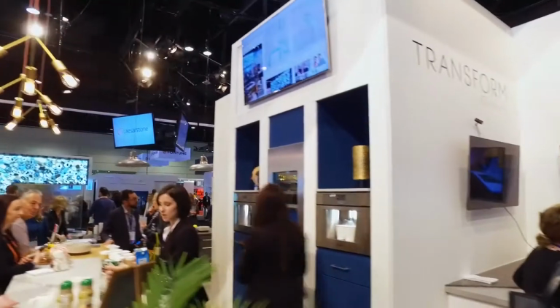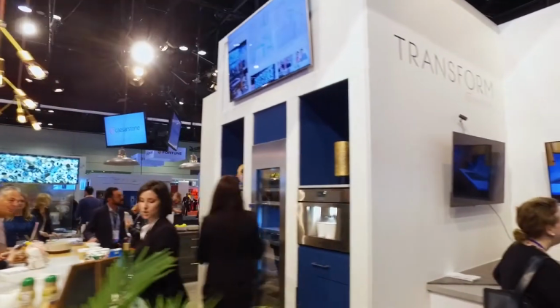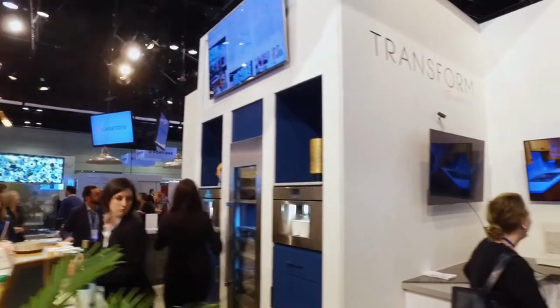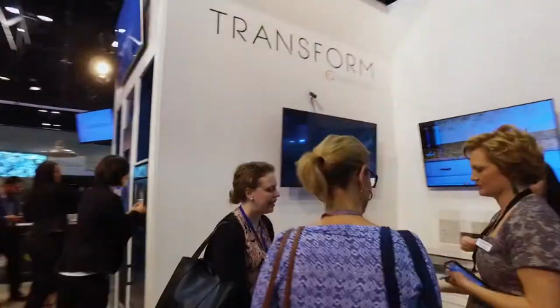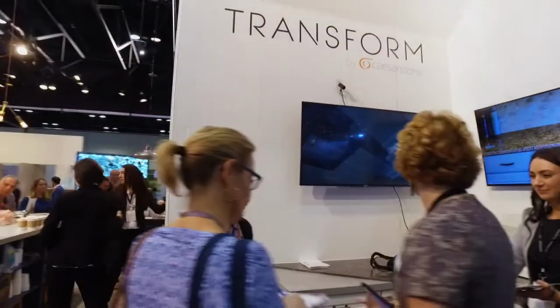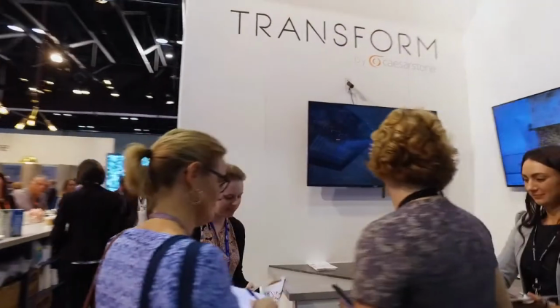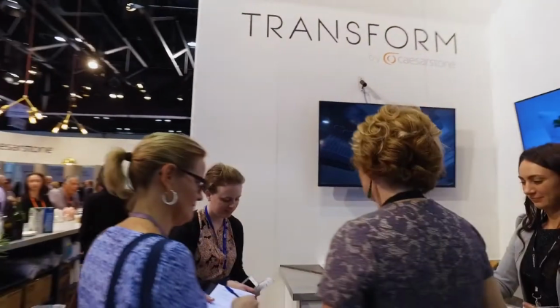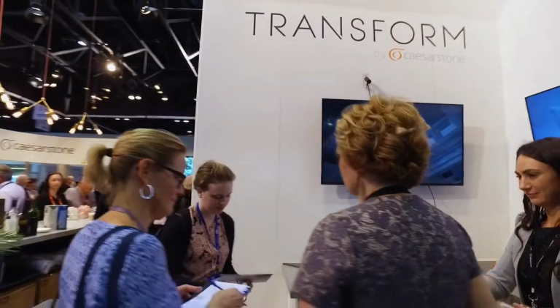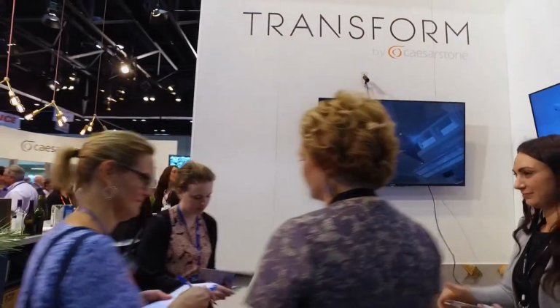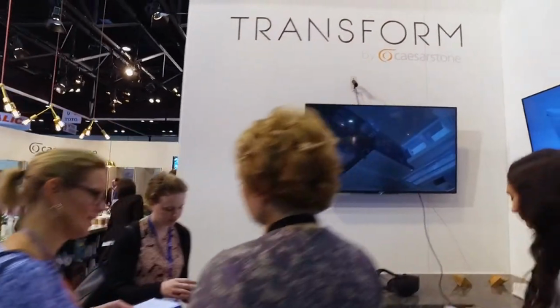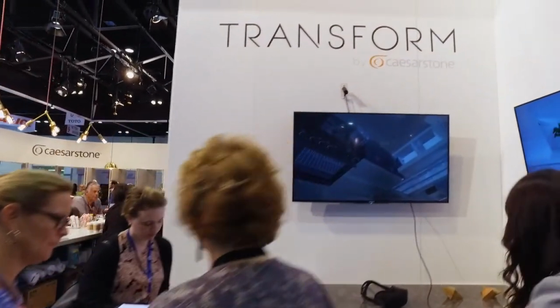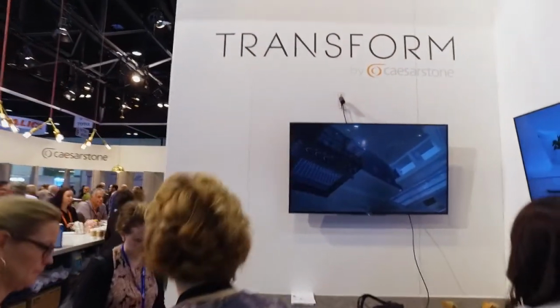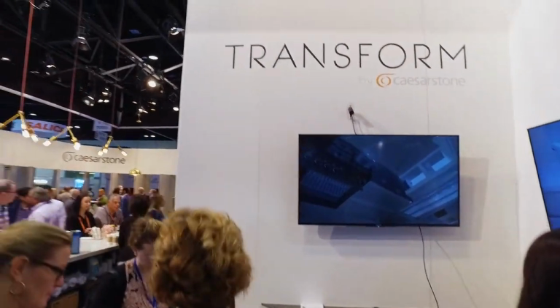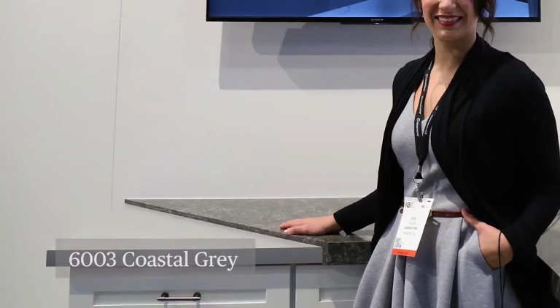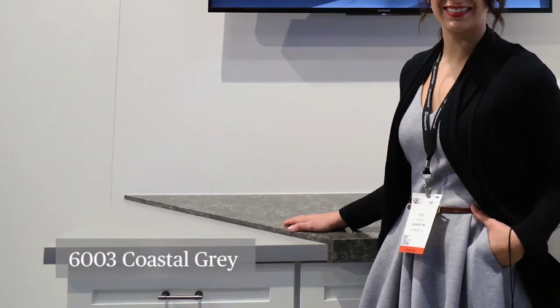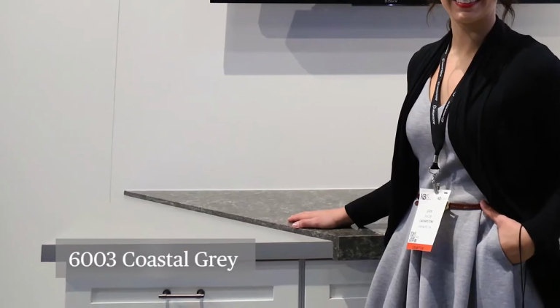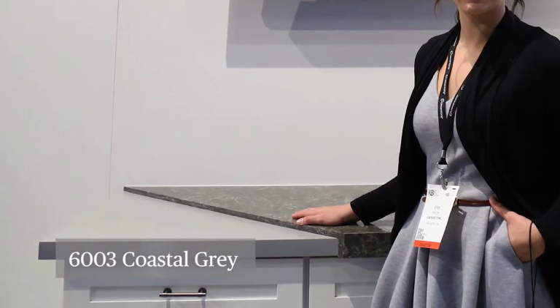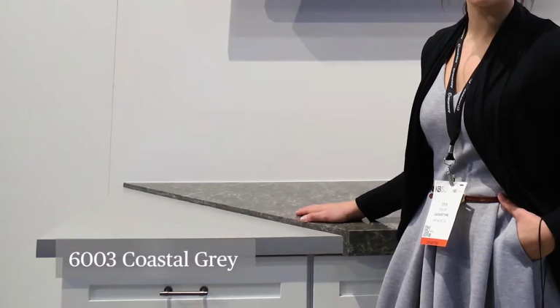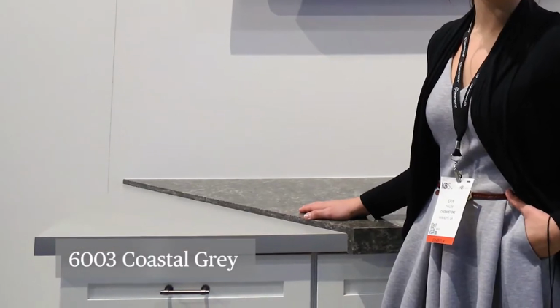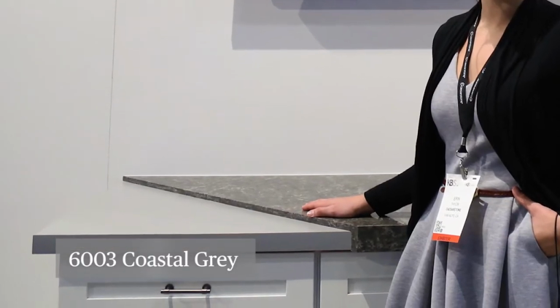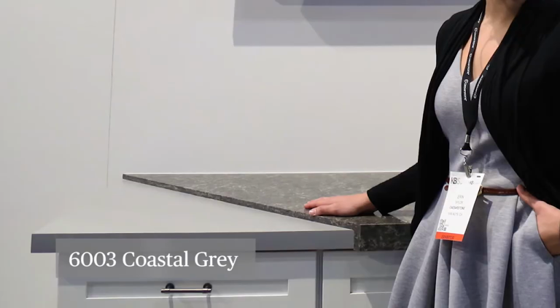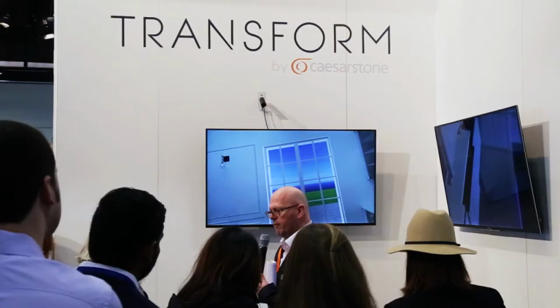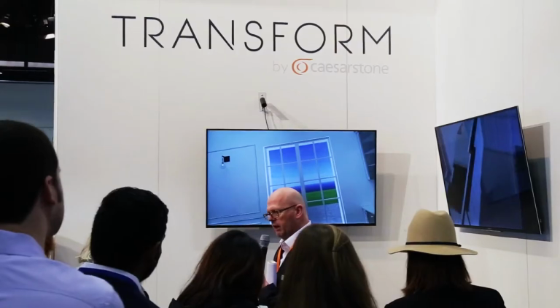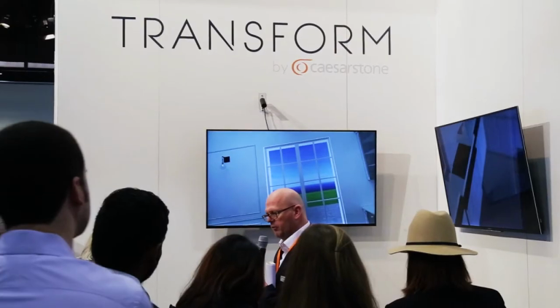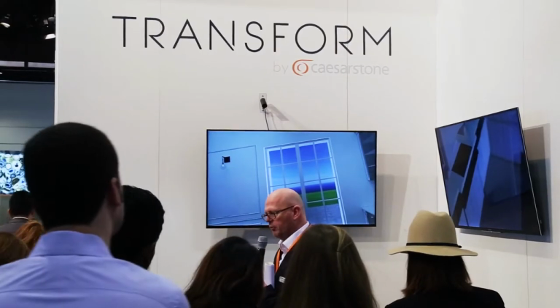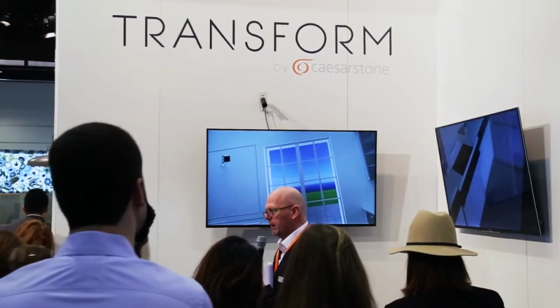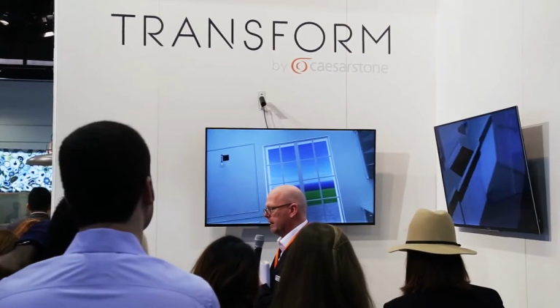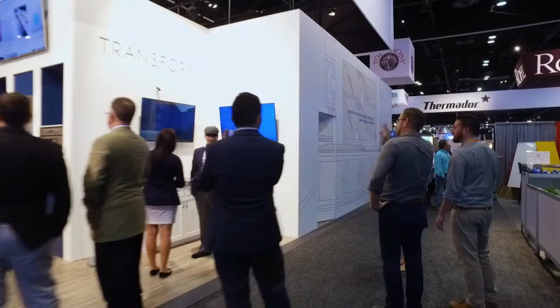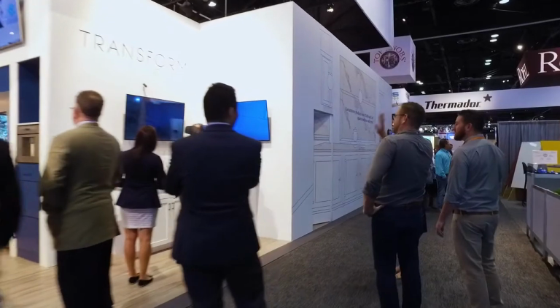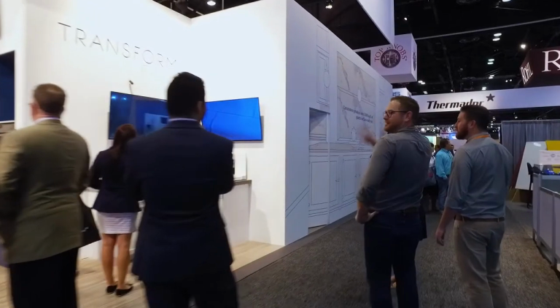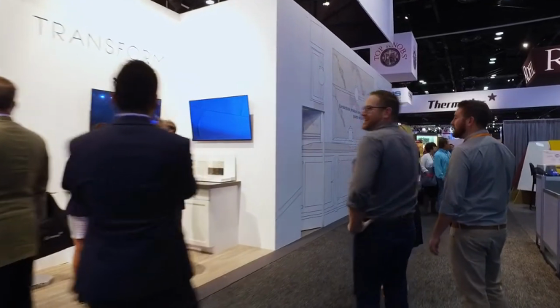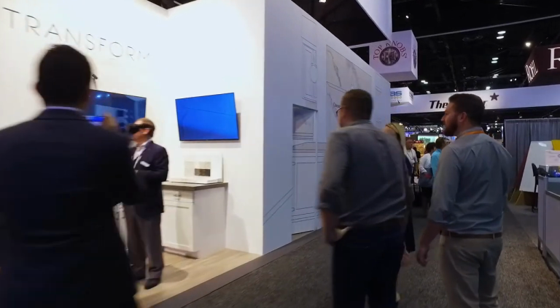By the coffee bar, we have Transform by Caesarstone. It's a Caesarstone overlay product. It's for the customer who's looking to refresh their home.